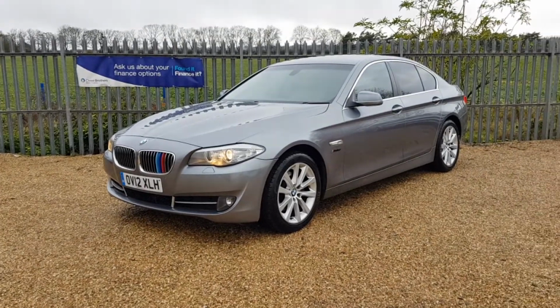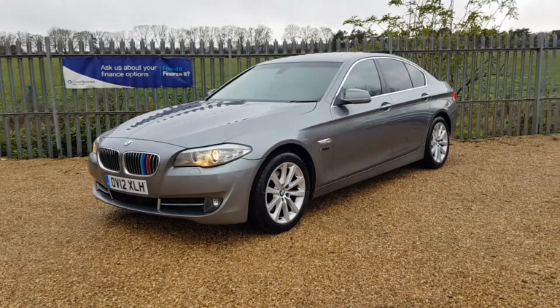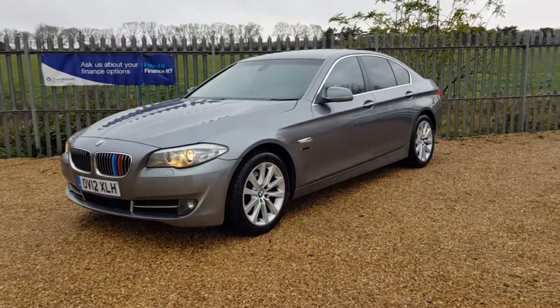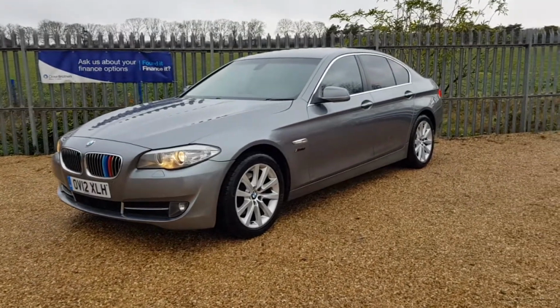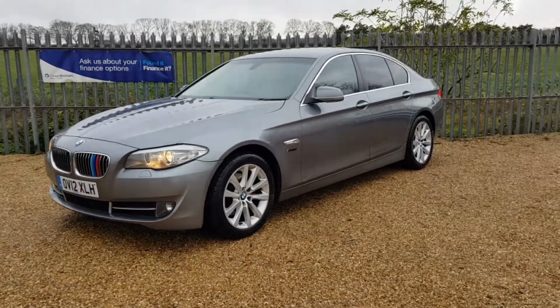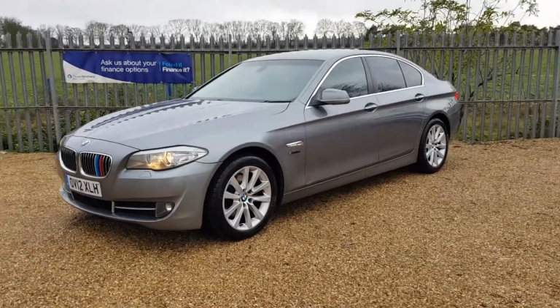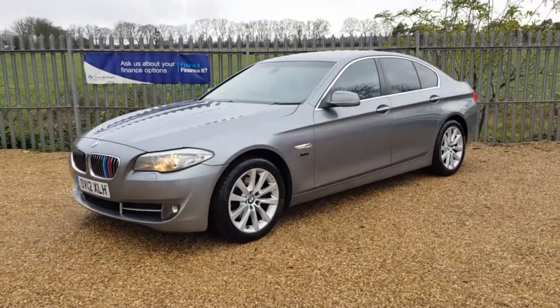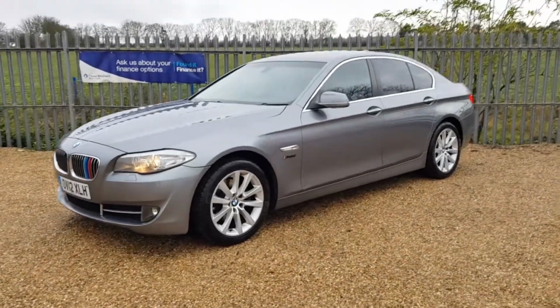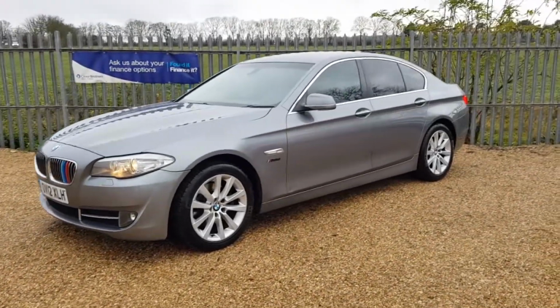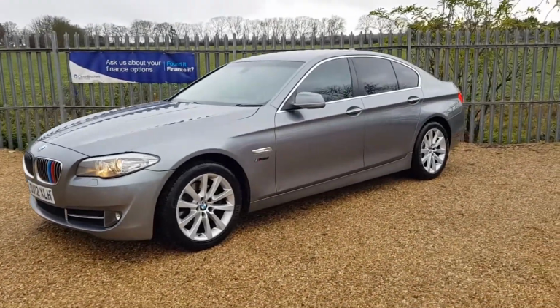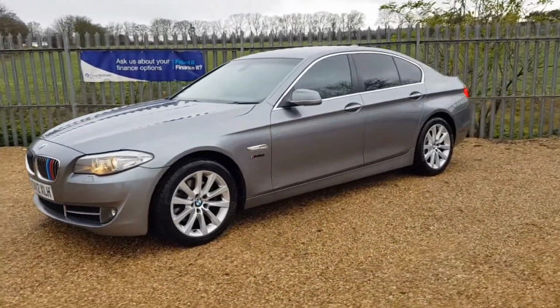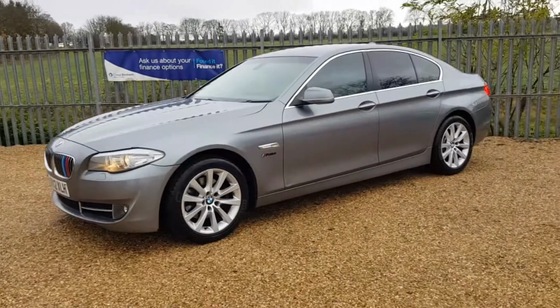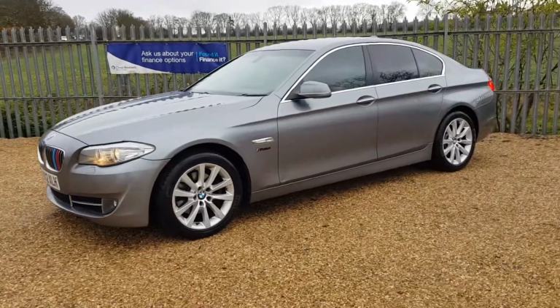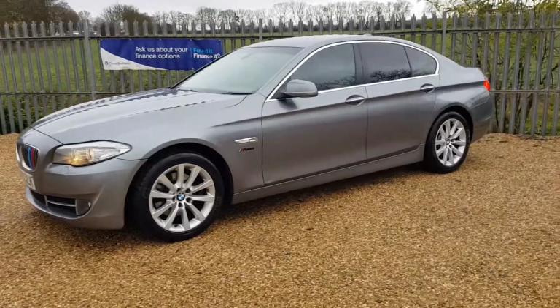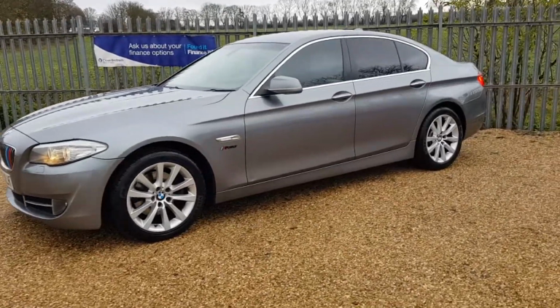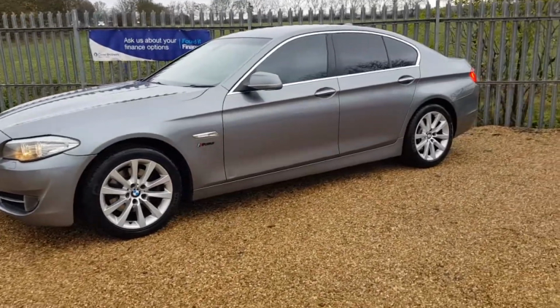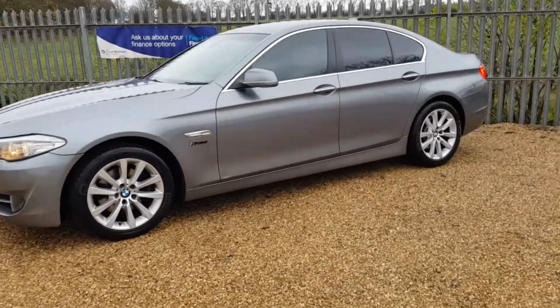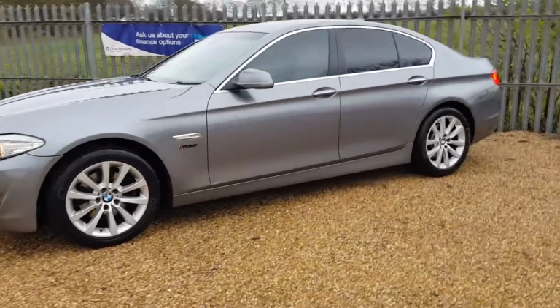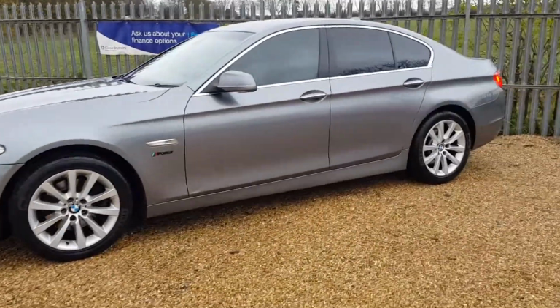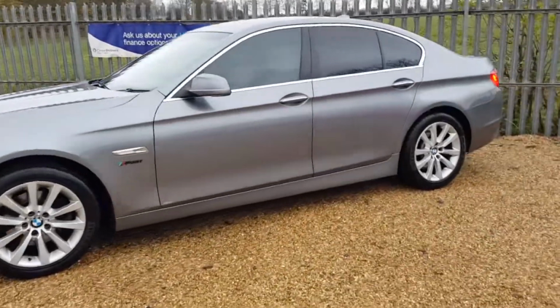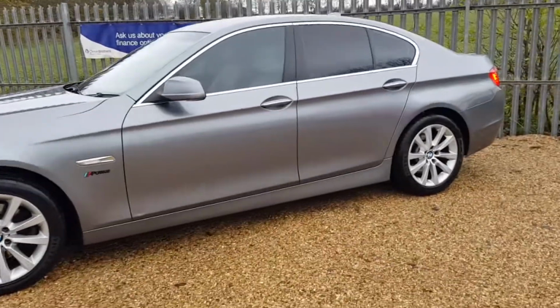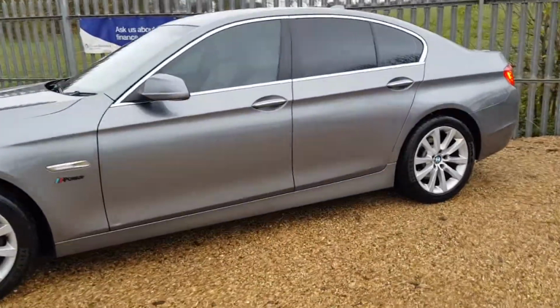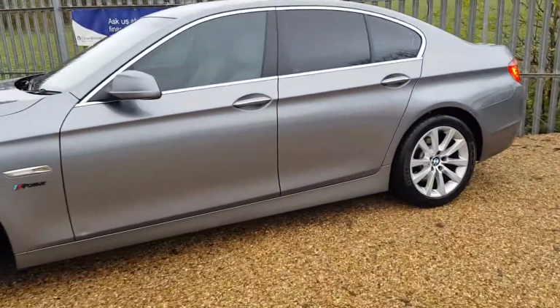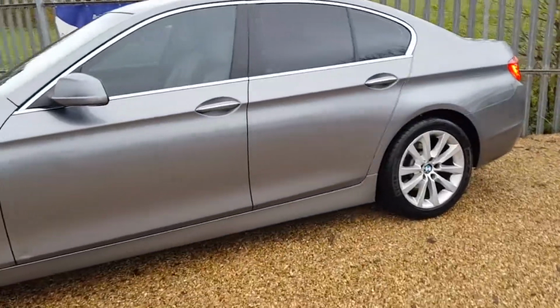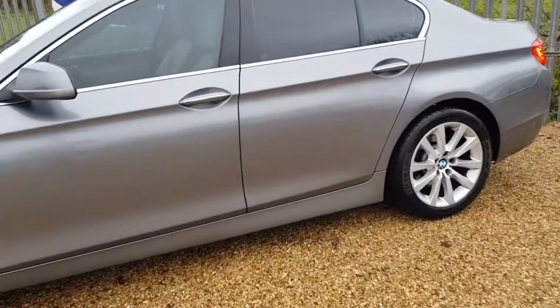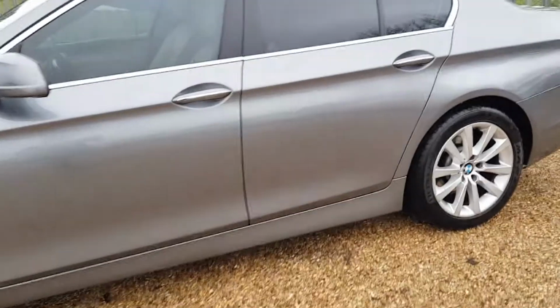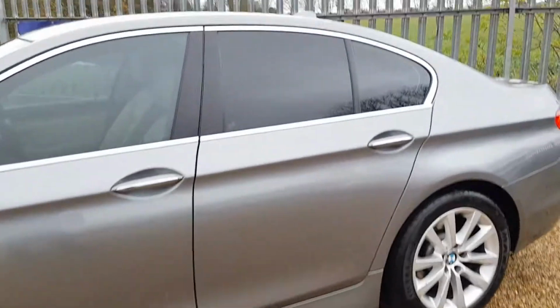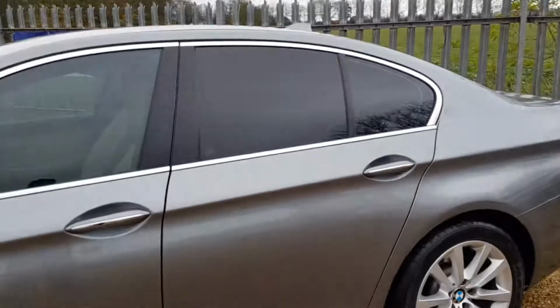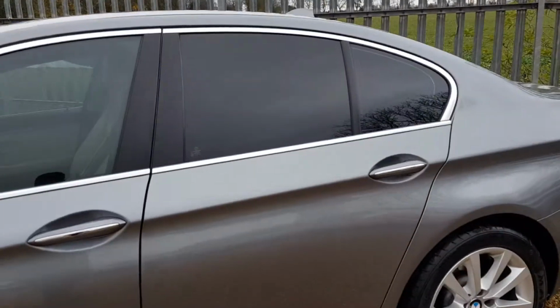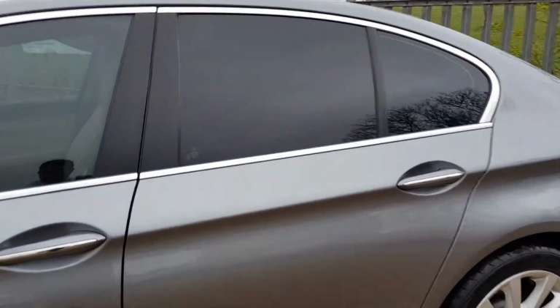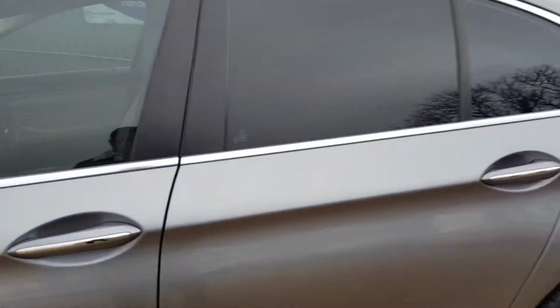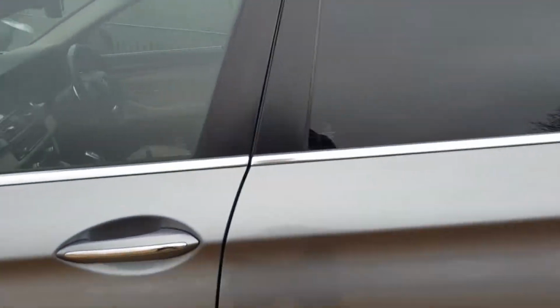As you can see it is the saloon. It's got lovely alloy wheels, xenon headlights, full cream leather interior, and as you can see it does also have the rear privacy glass.